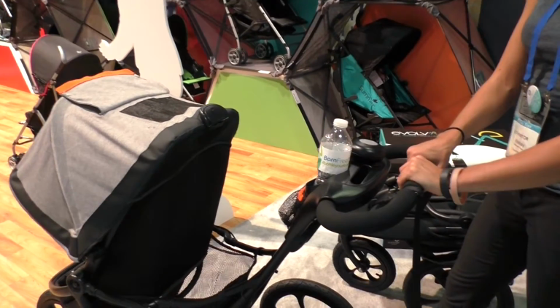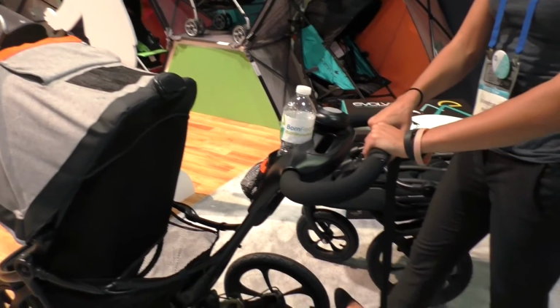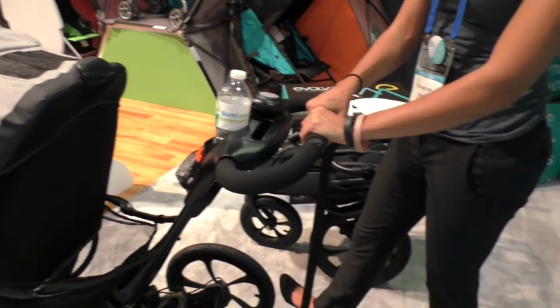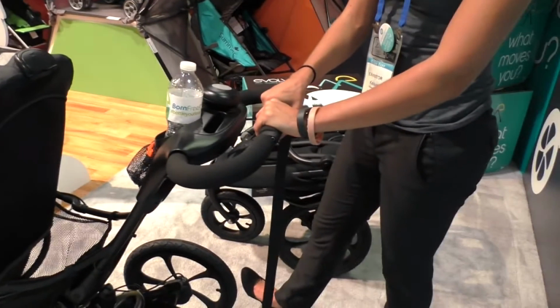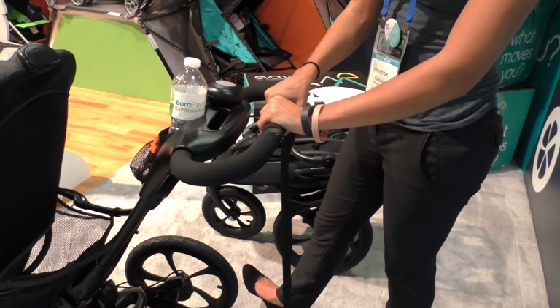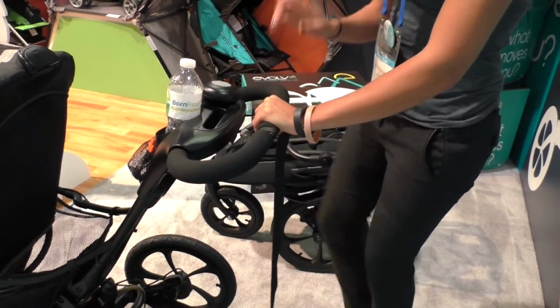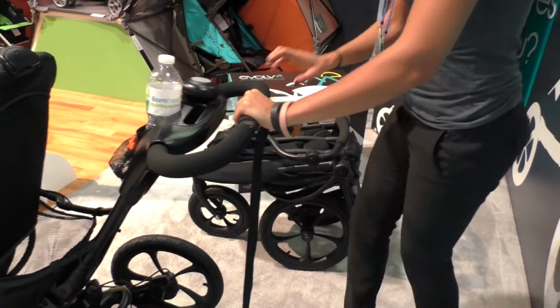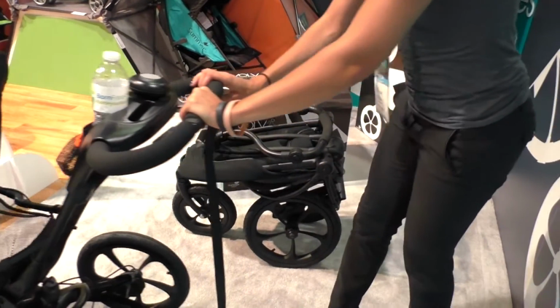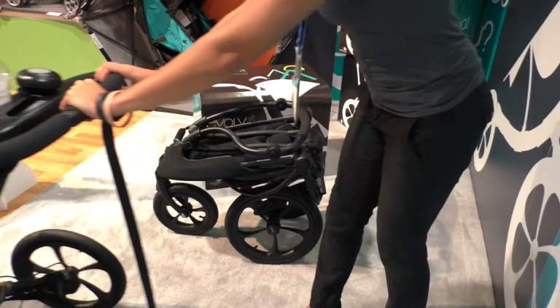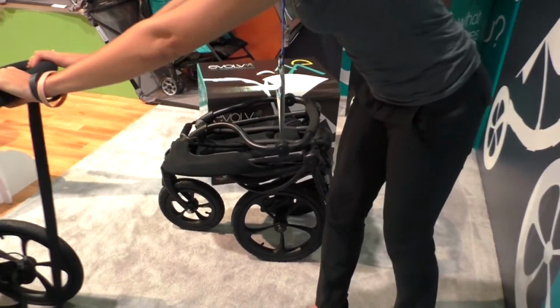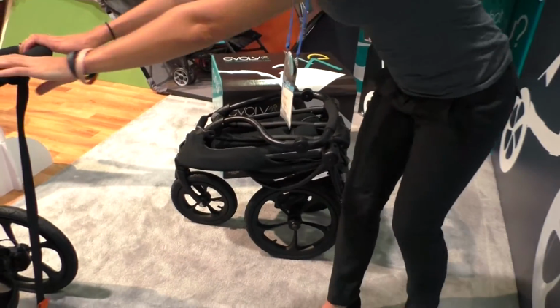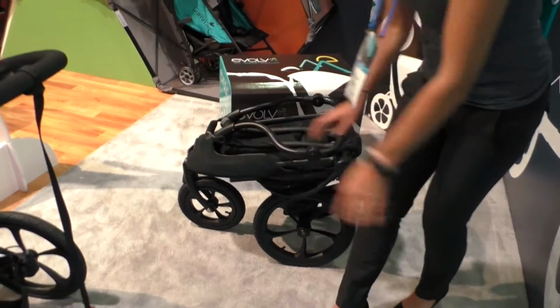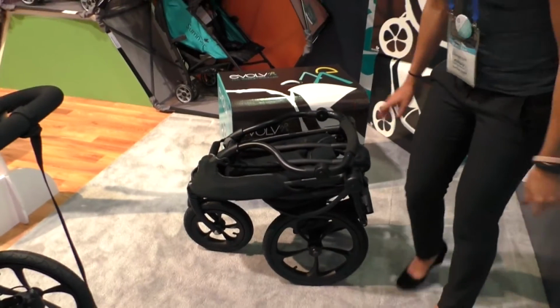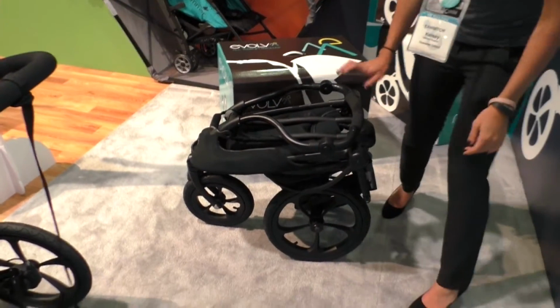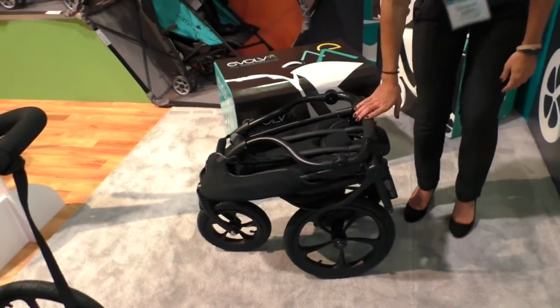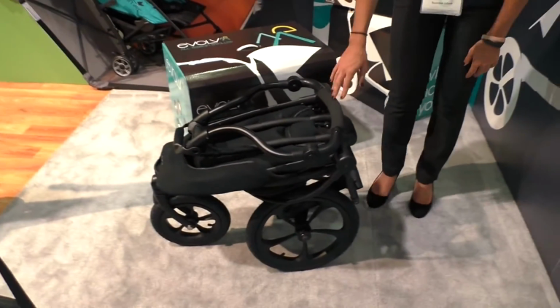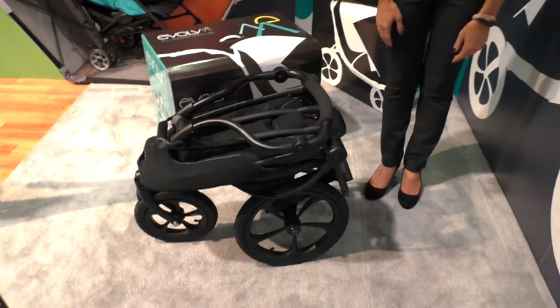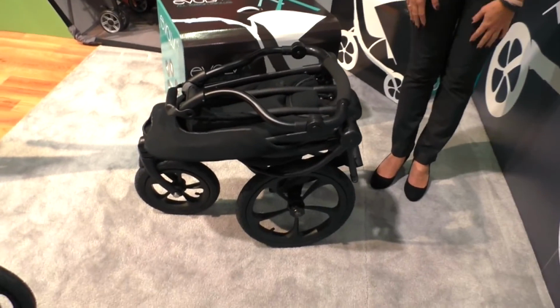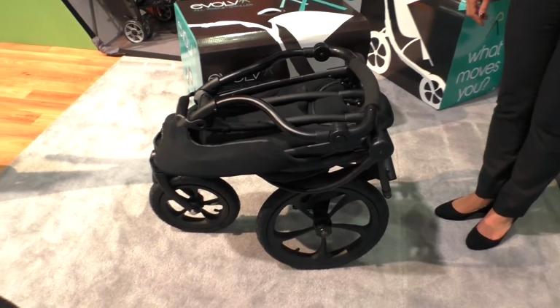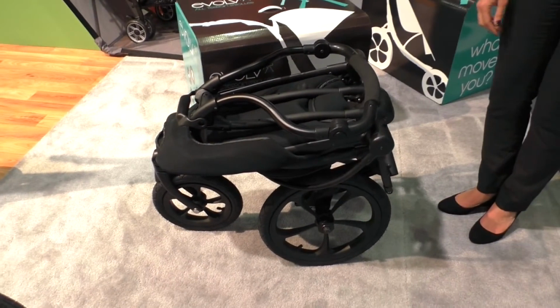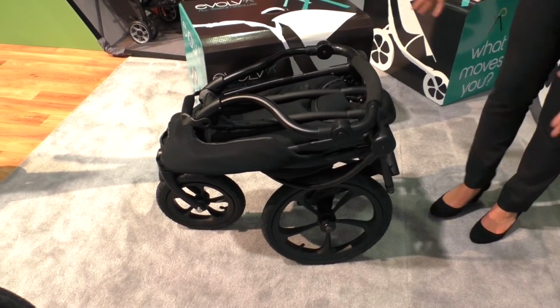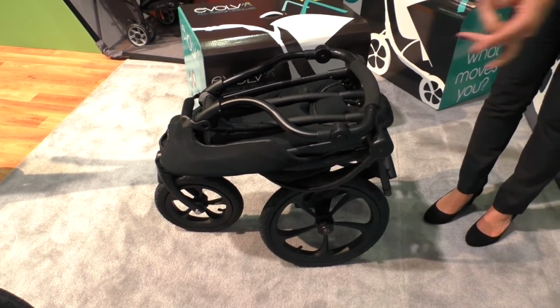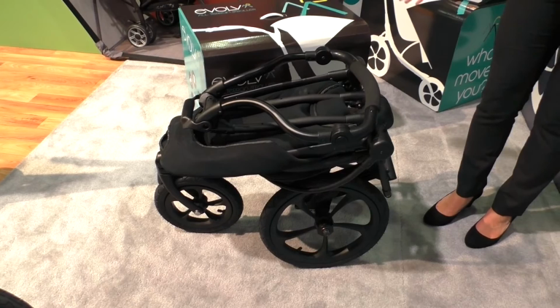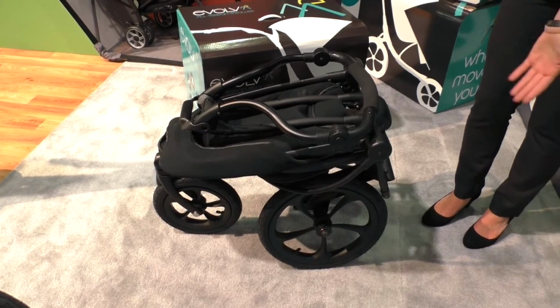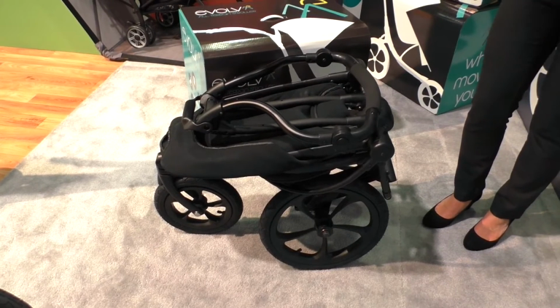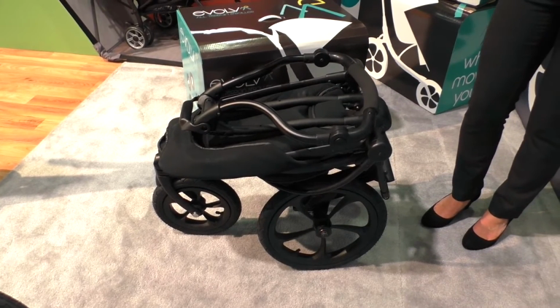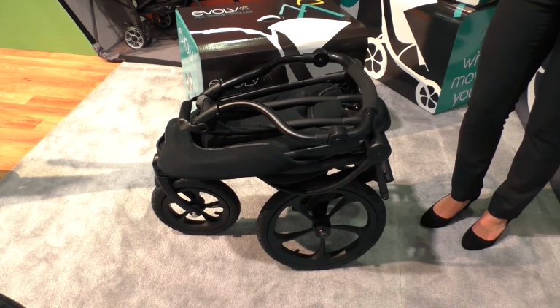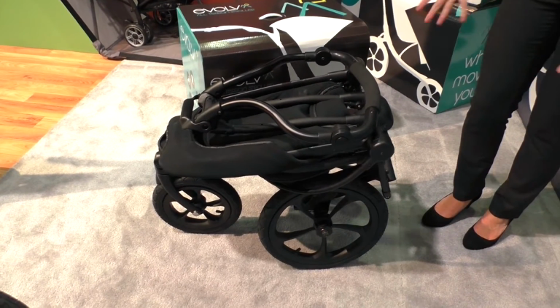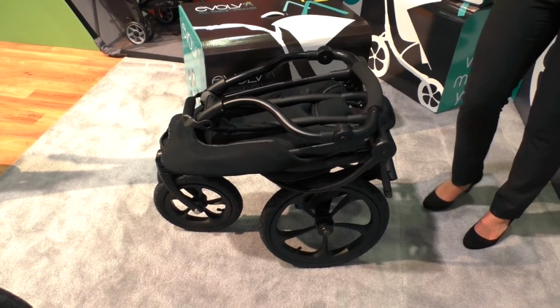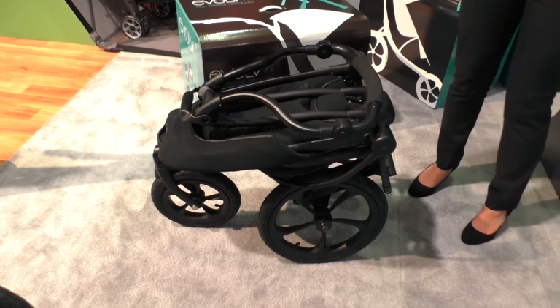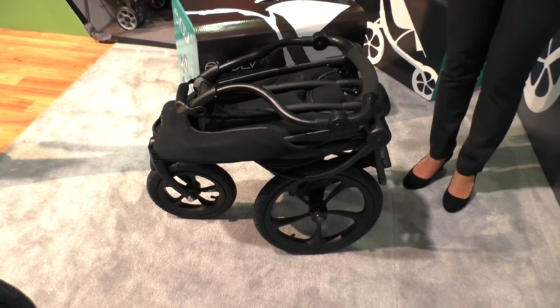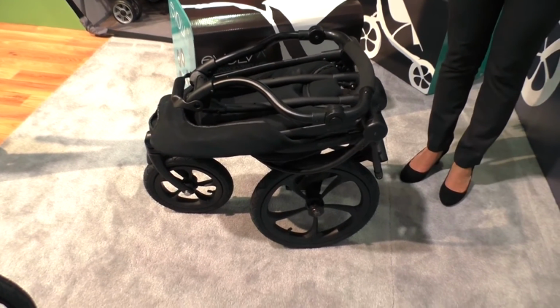This is it folded behind us. It will actually fit in the trunk of your car — folds down super compact. You can even take the wheels off if you want to get a little bit flatter, and it'll fit in your trunk, which is pretty incredible.